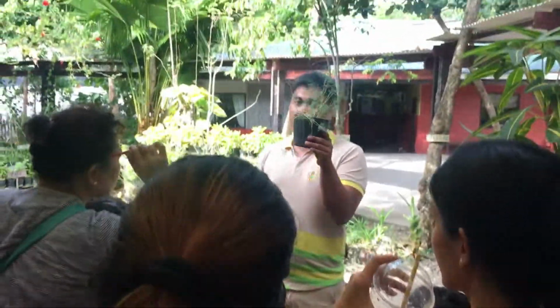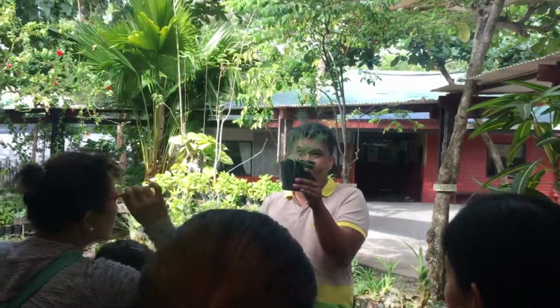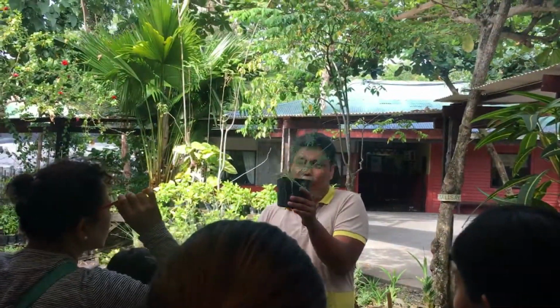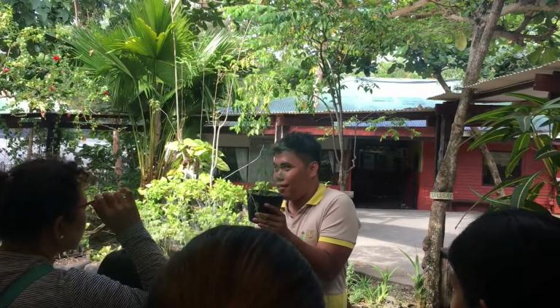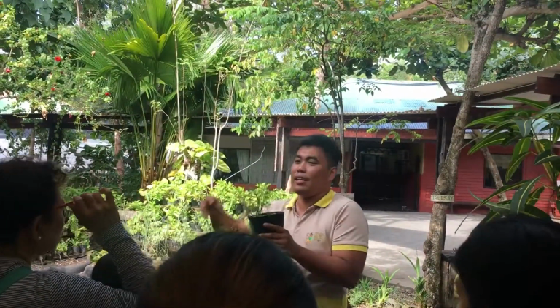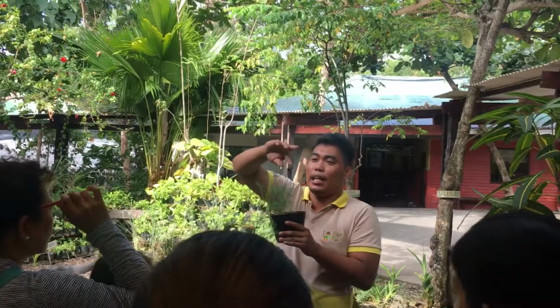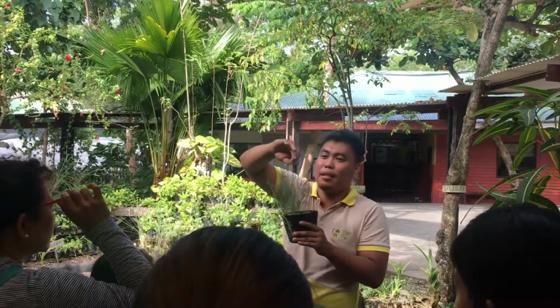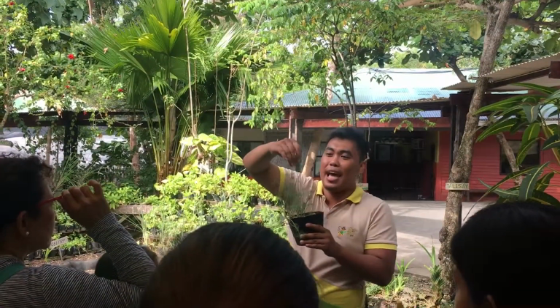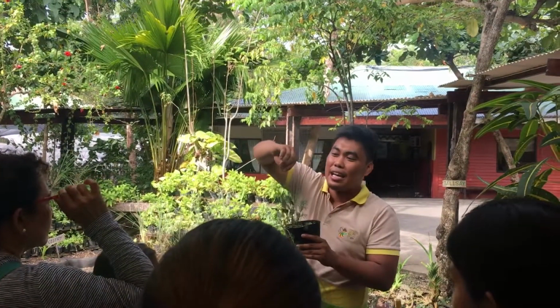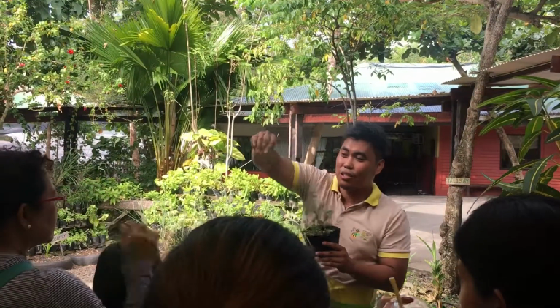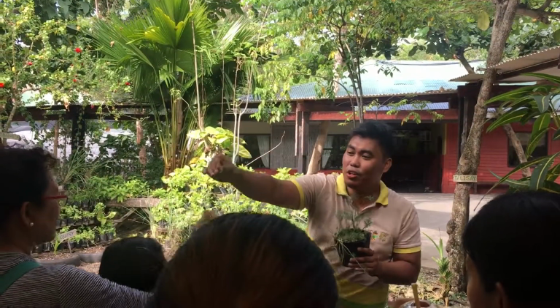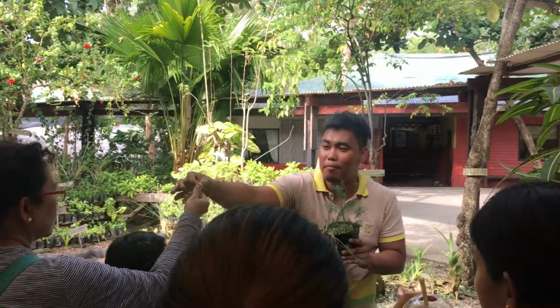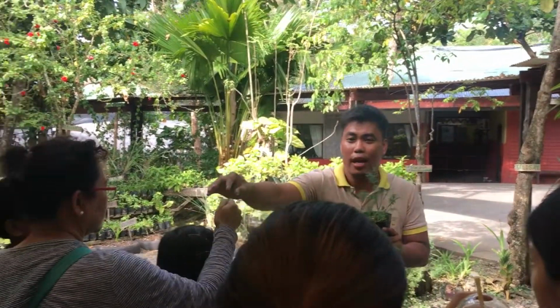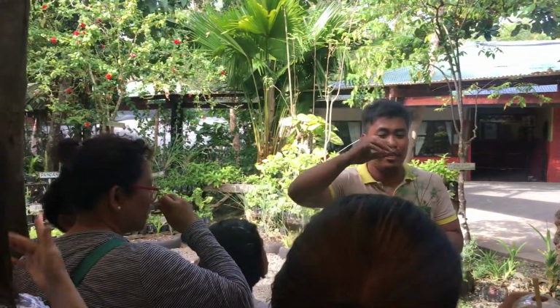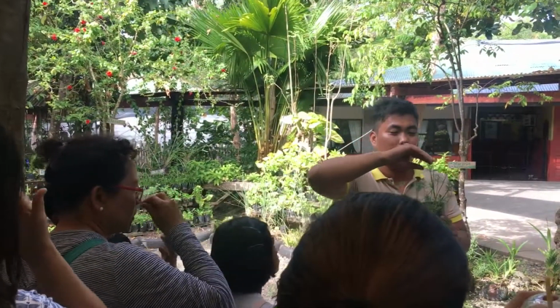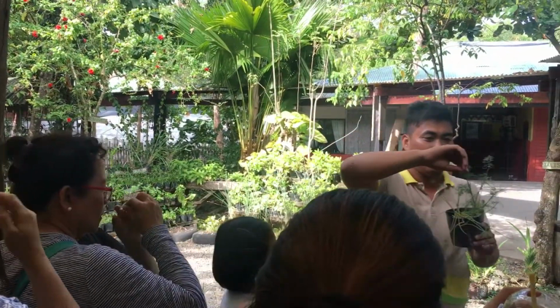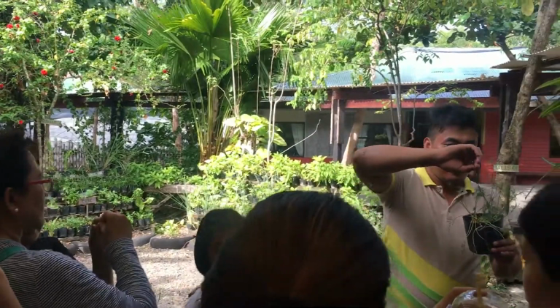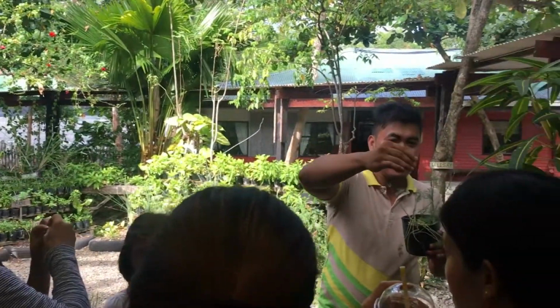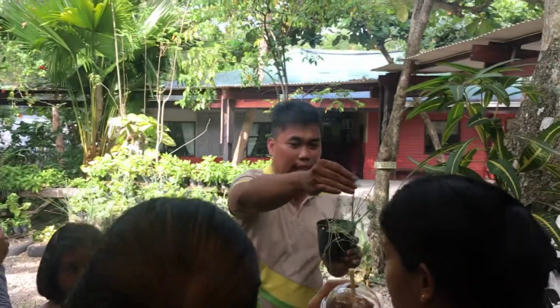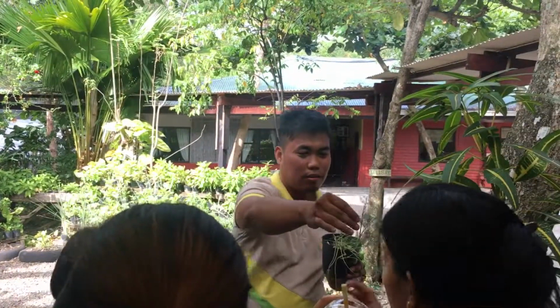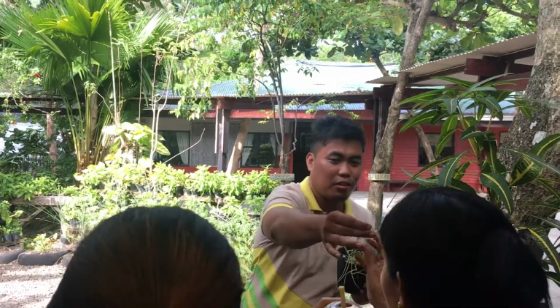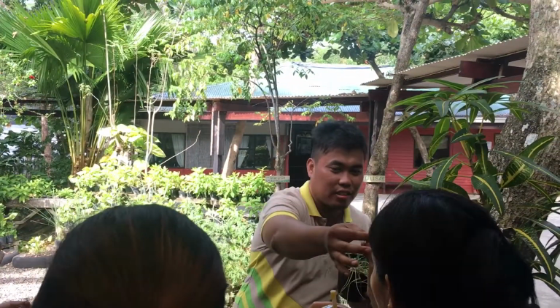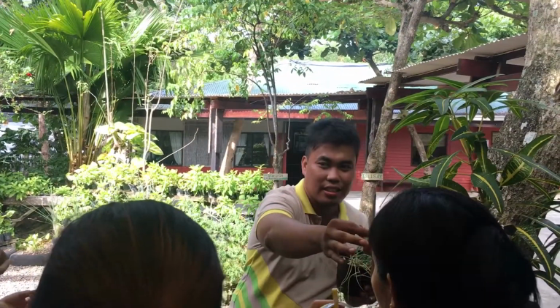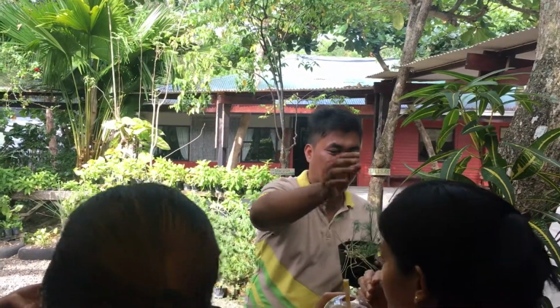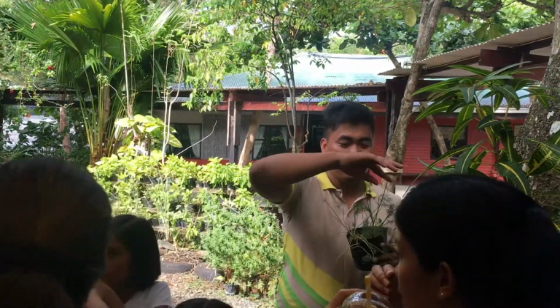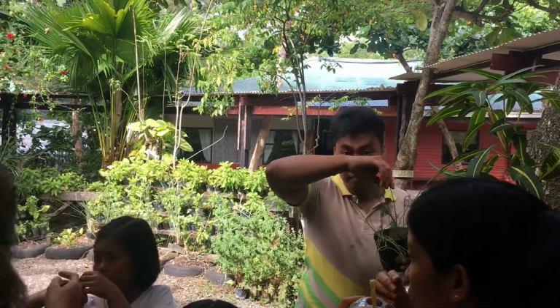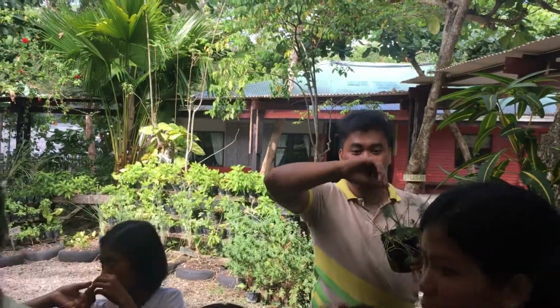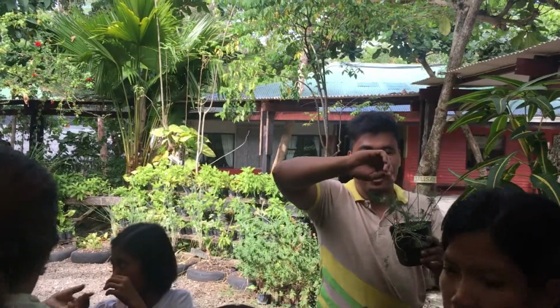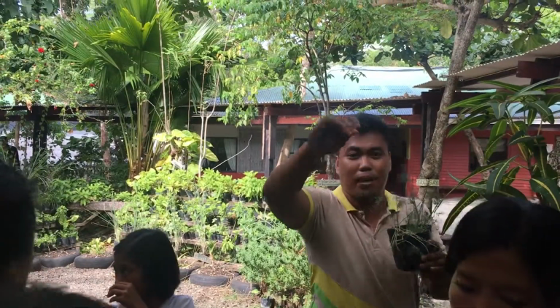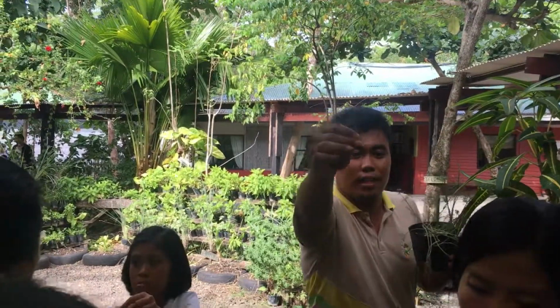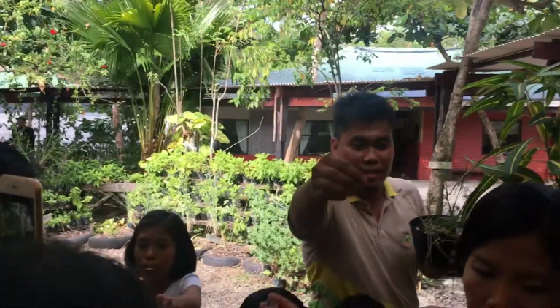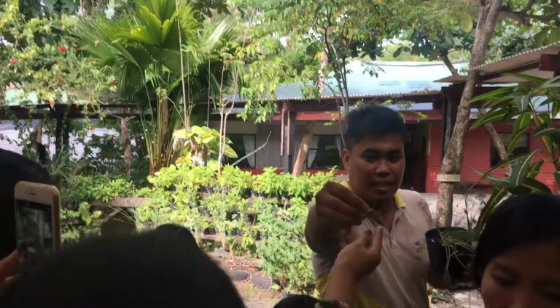Try to guess what the name of this herb is. Try to smell it first and share in your group so you have some idea. What about this other part of the herb? Citronella?